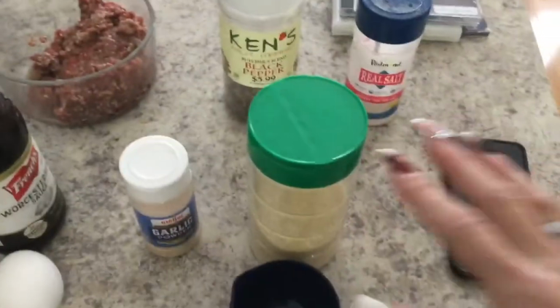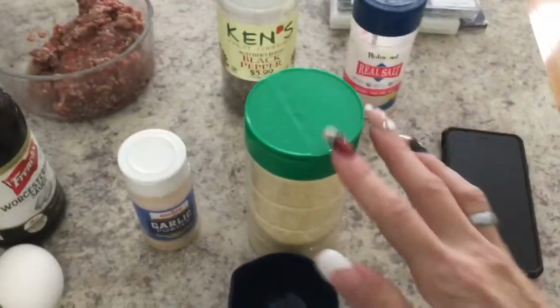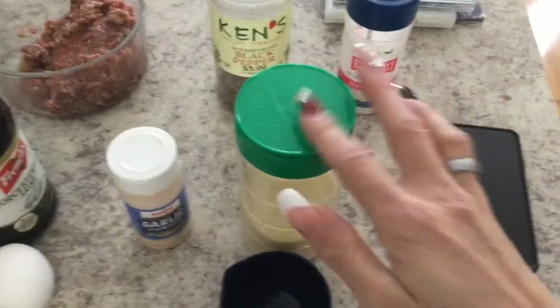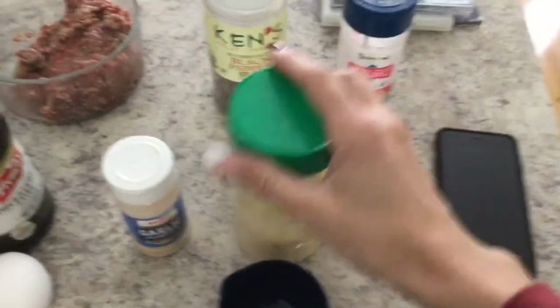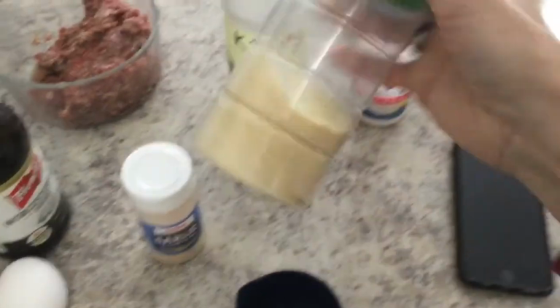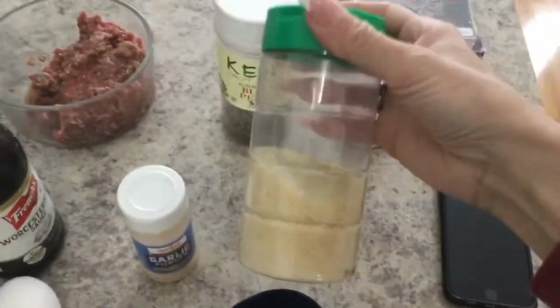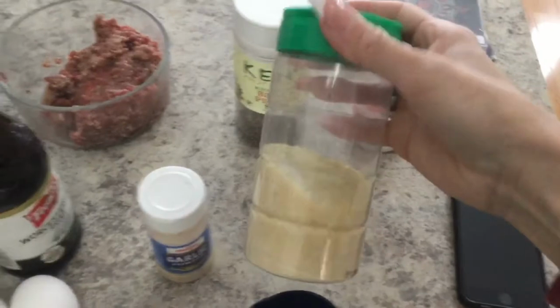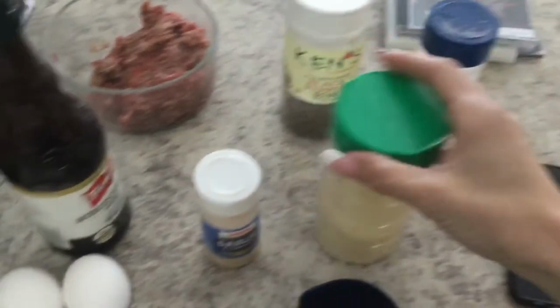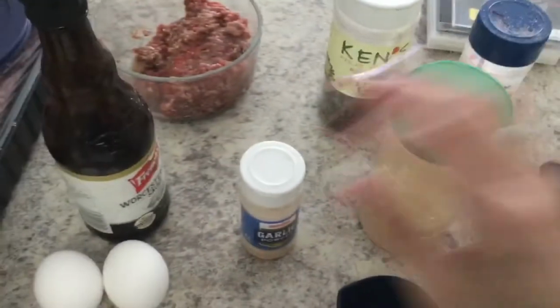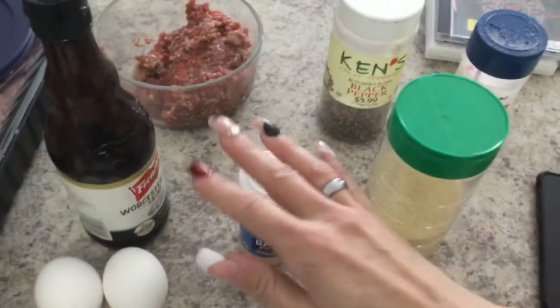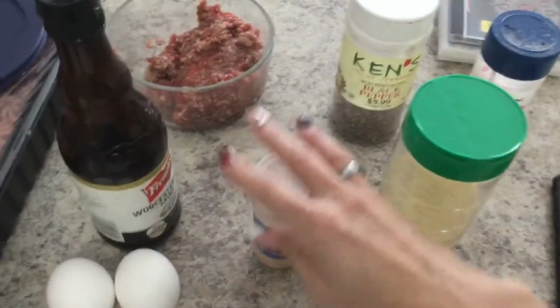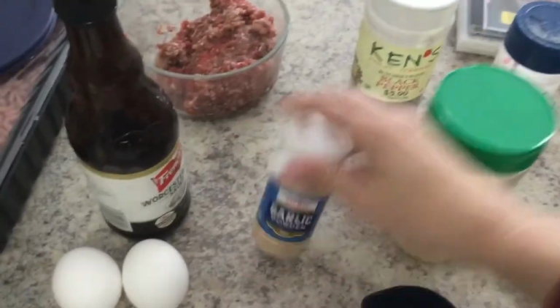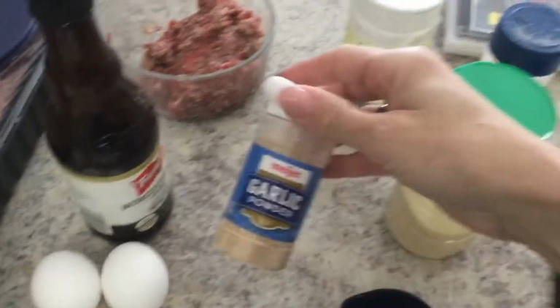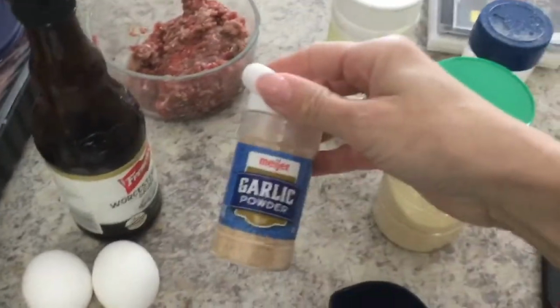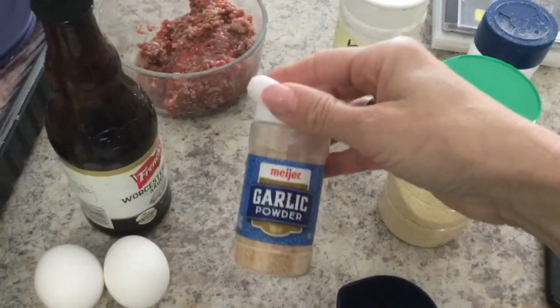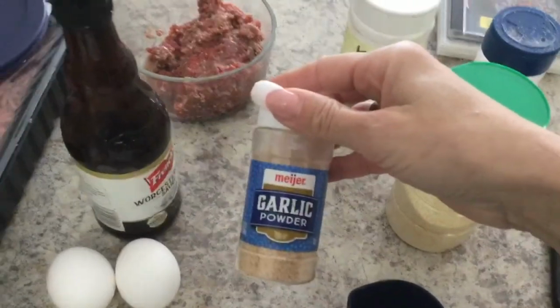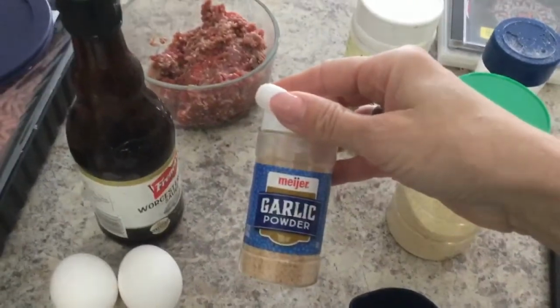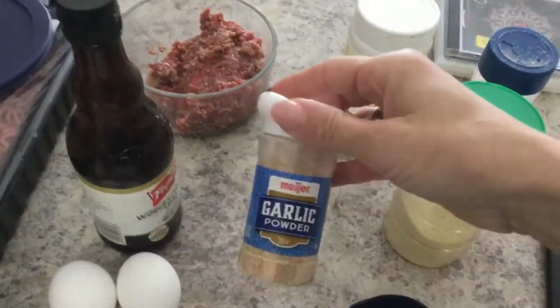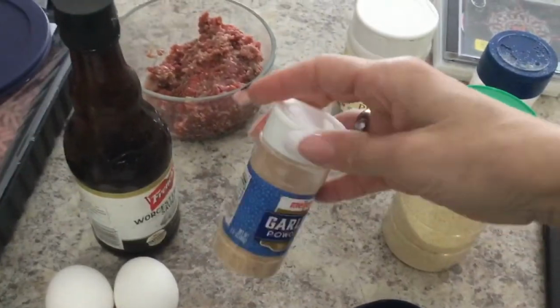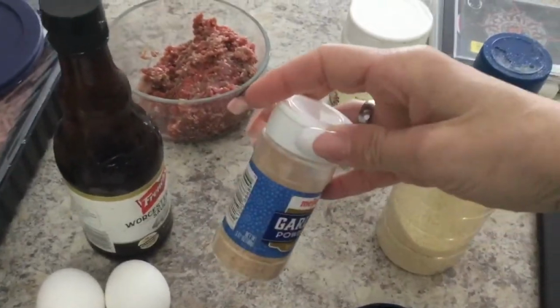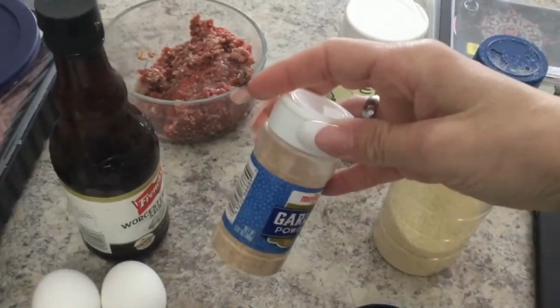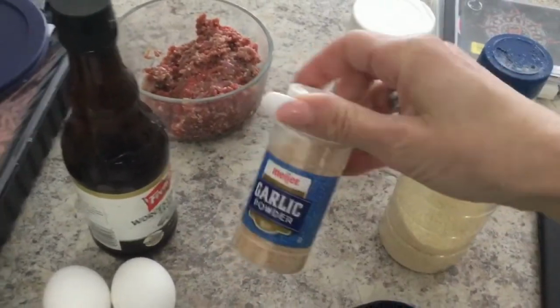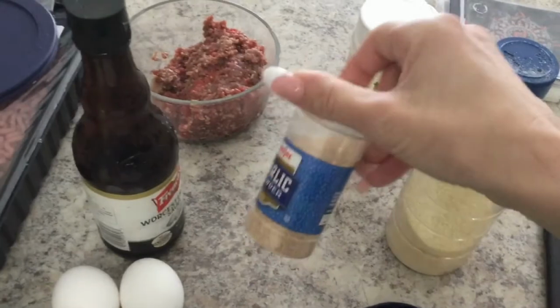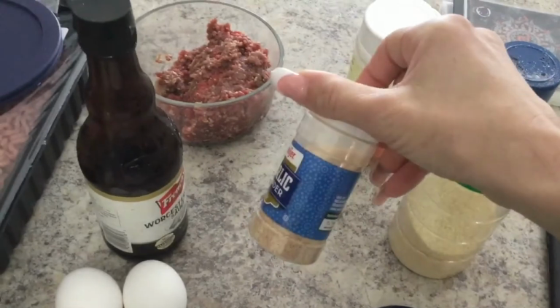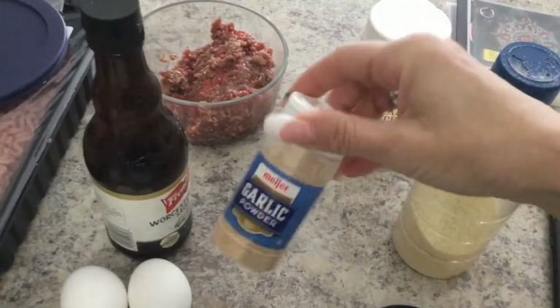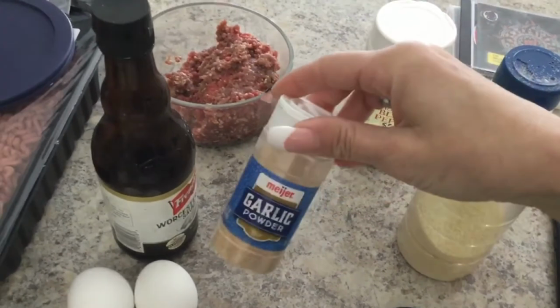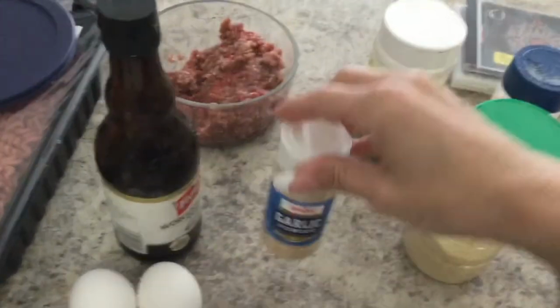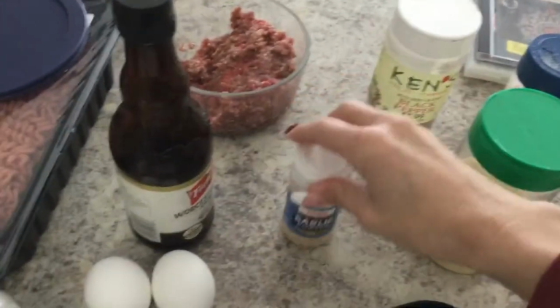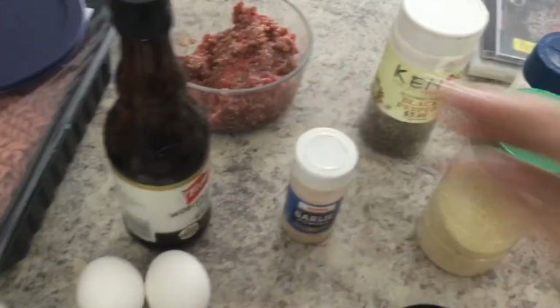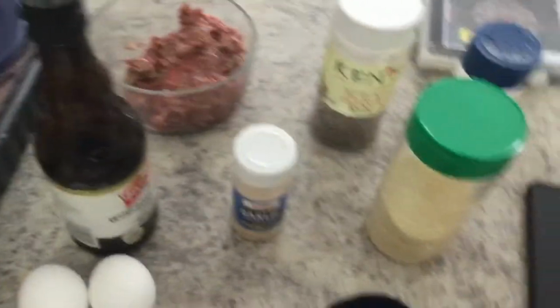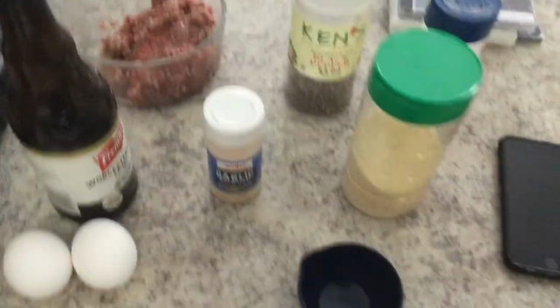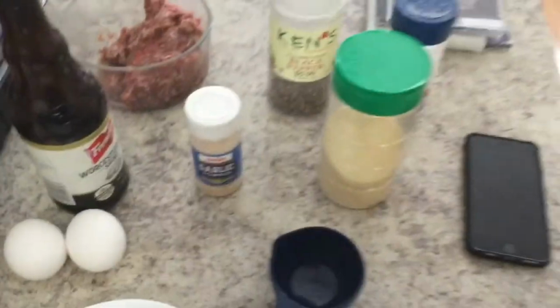This is Parmesan cheese. Some people don't like to use garlic for carnivore, but I don't mind it — just a little, like a teaspoon. Gives a little flavor.